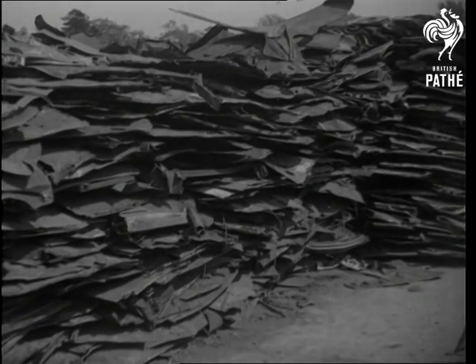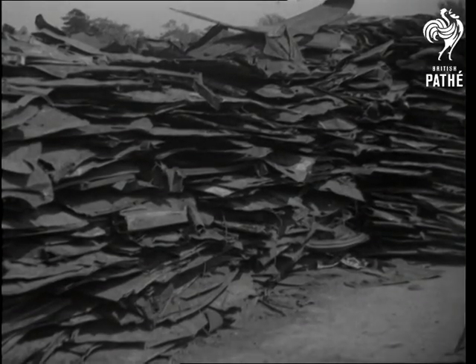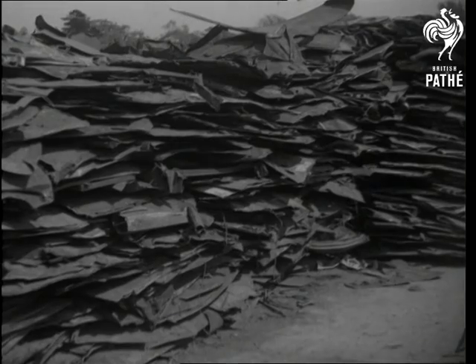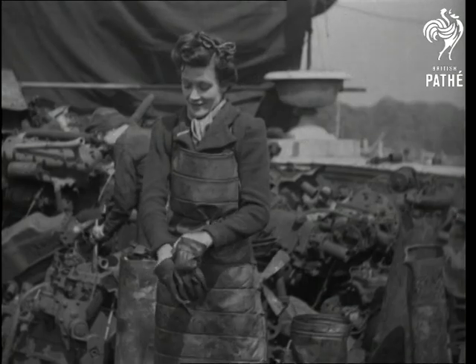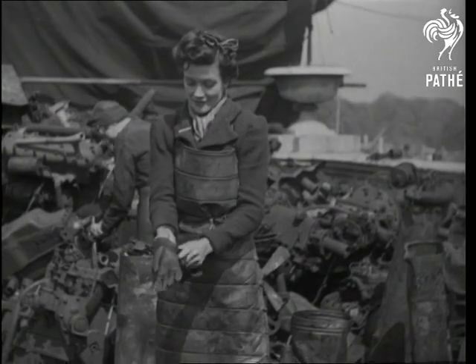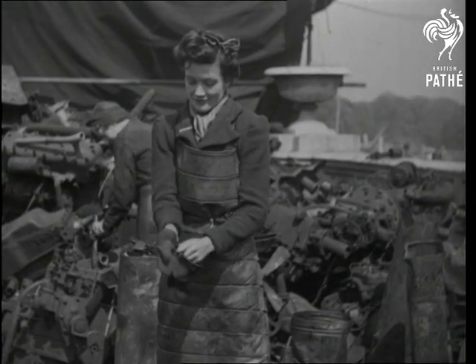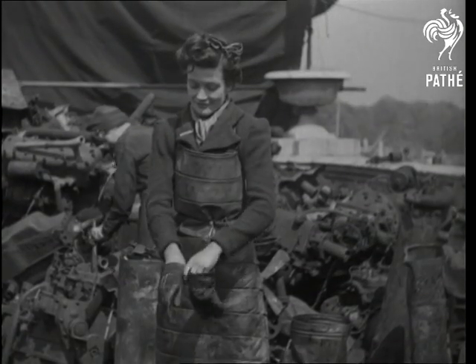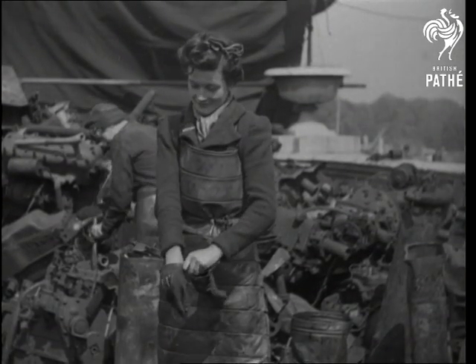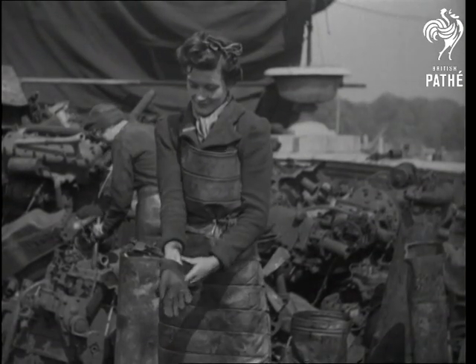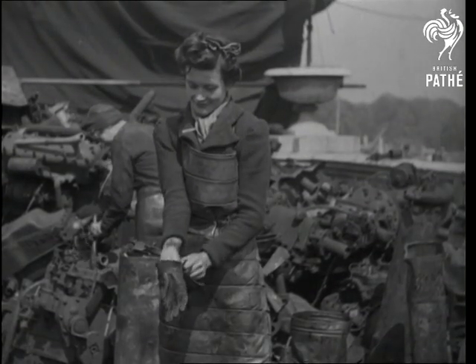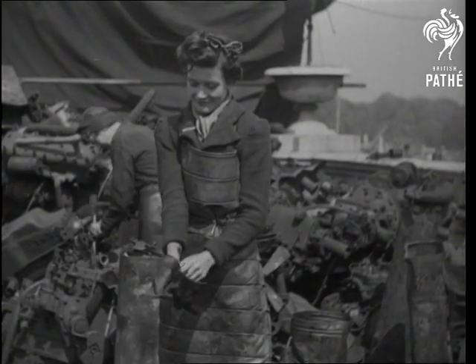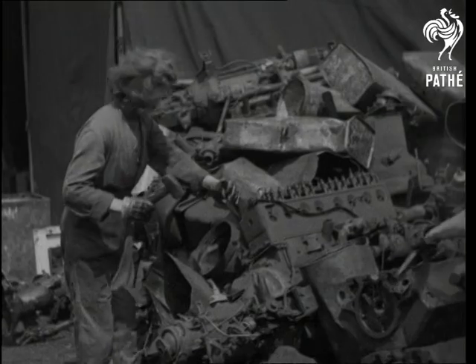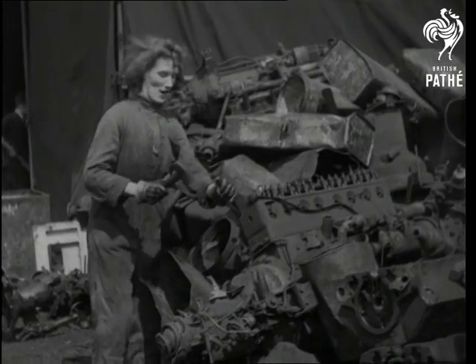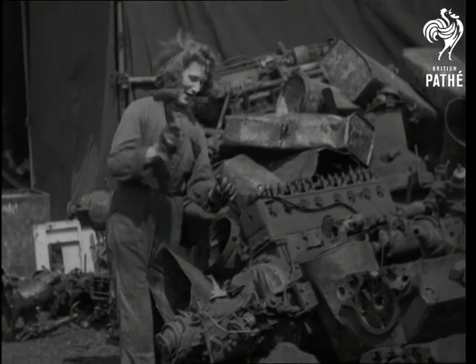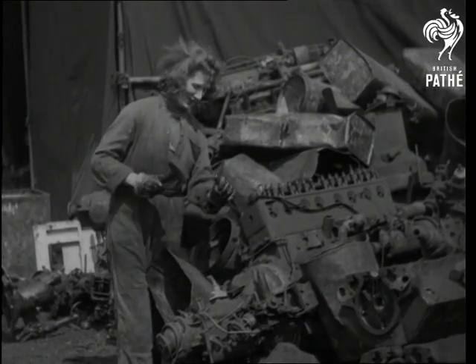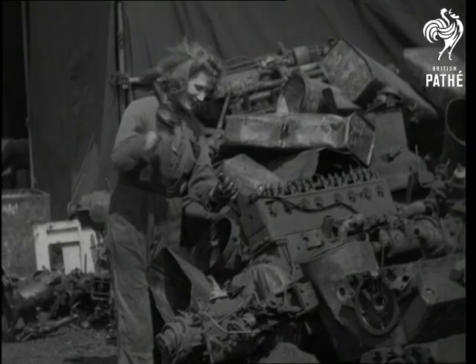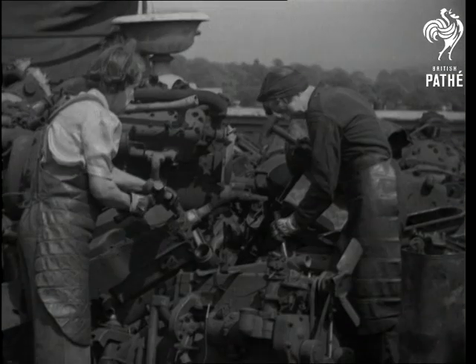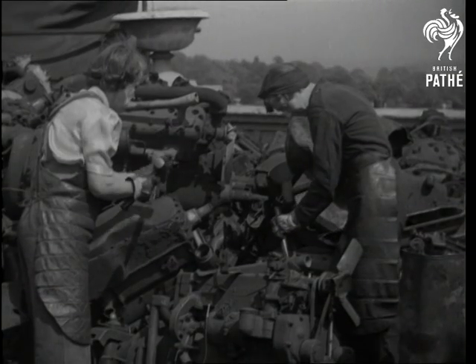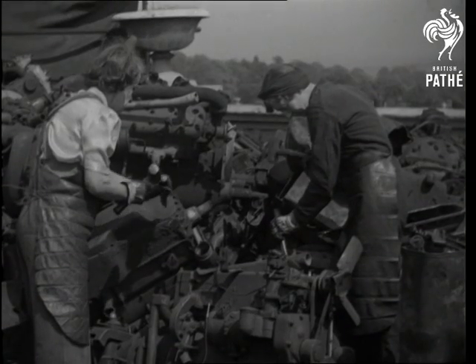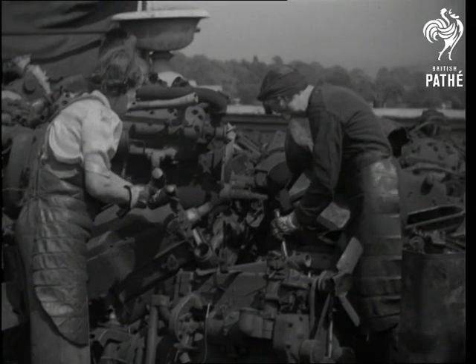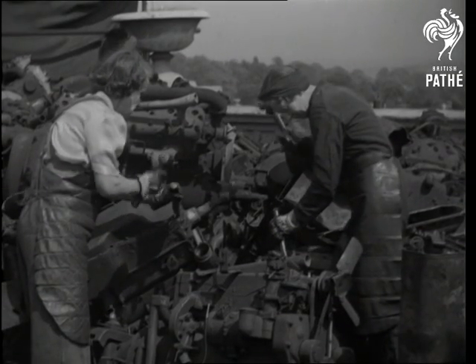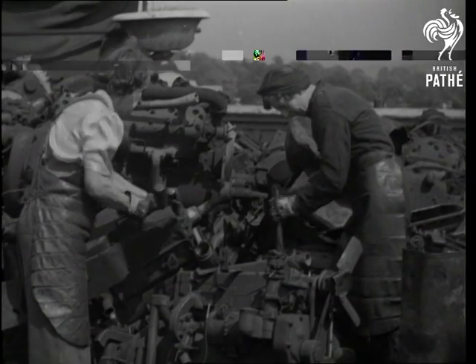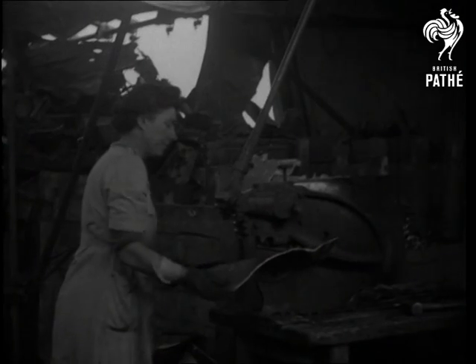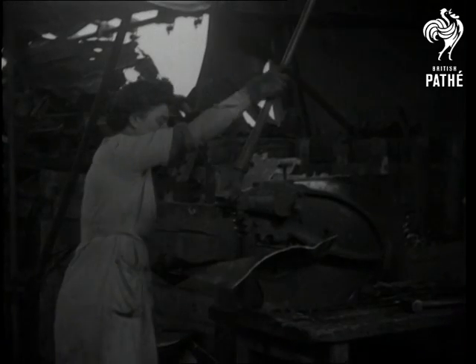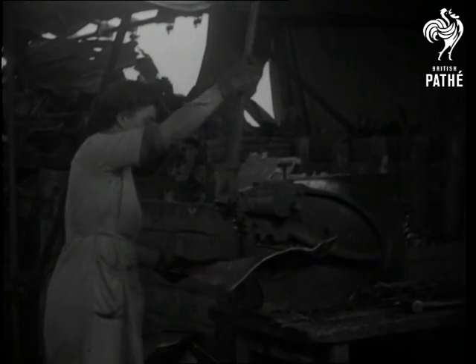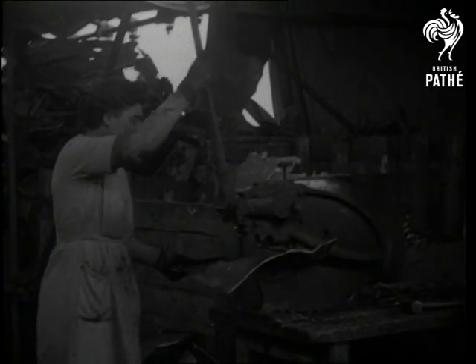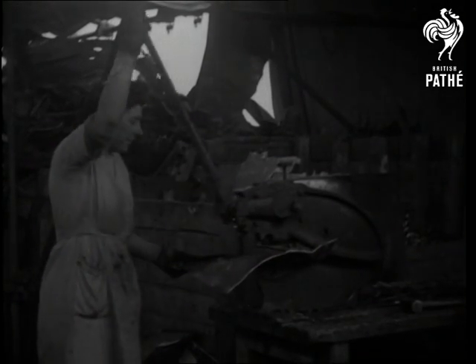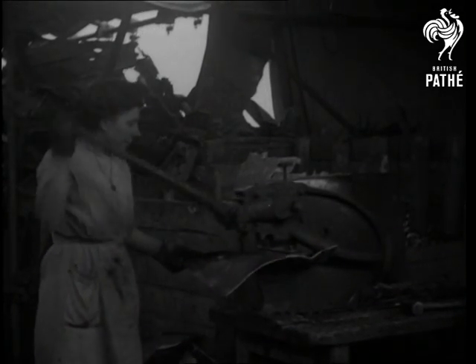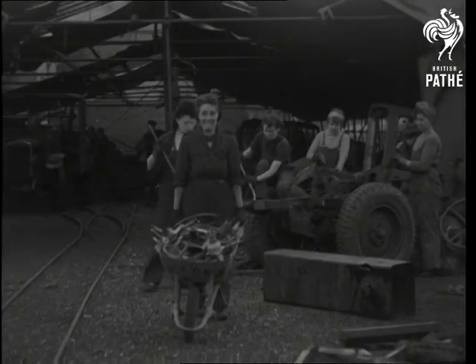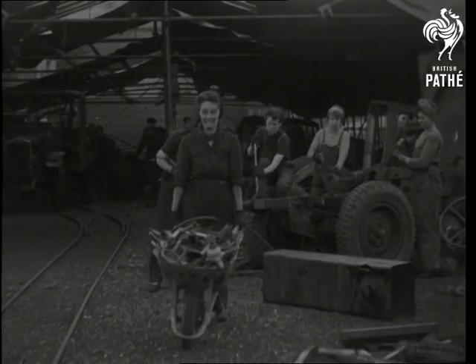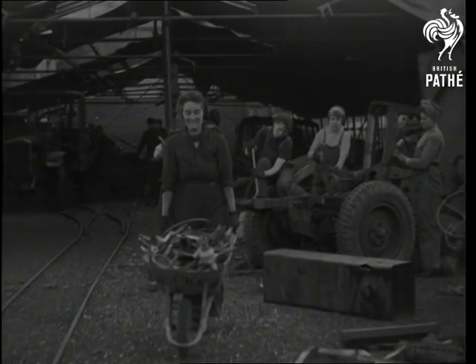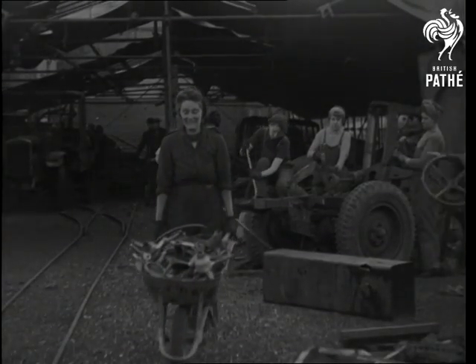Old upholstery, incidentally, is the raw material for these gloves. Spare parts in good enough condition are removed for use at instructional schools. An obsolete armored car is being reduced to a collection of steel plates.